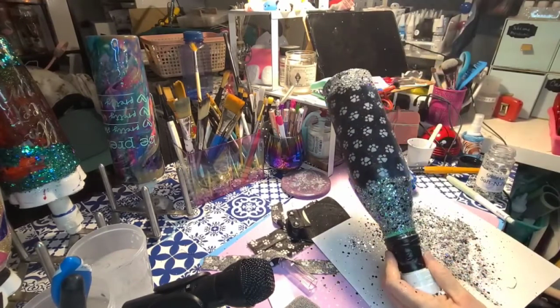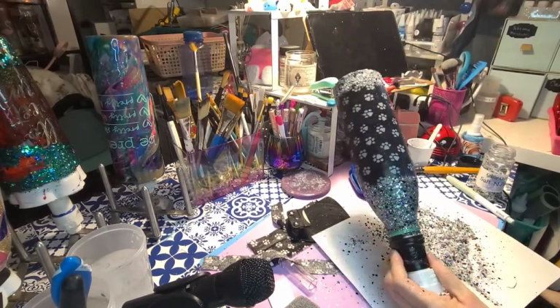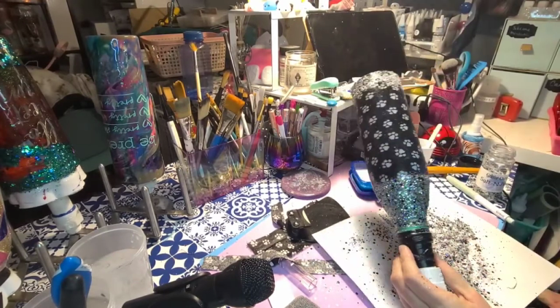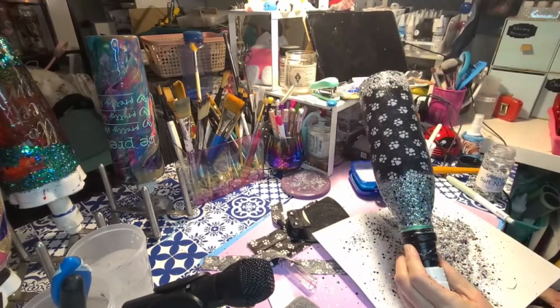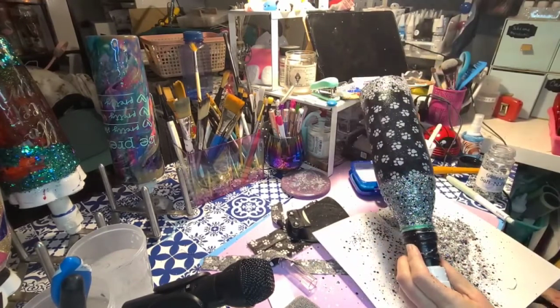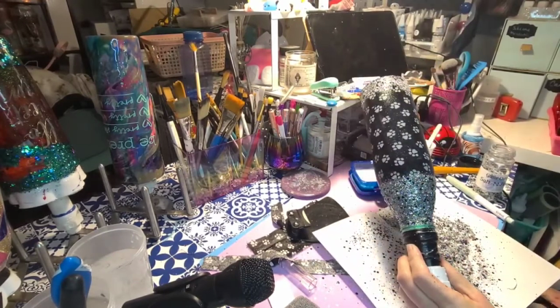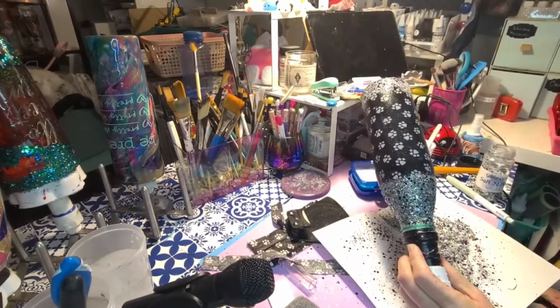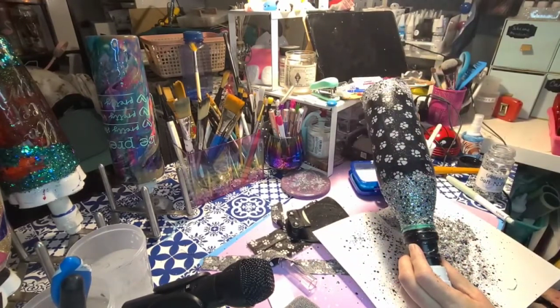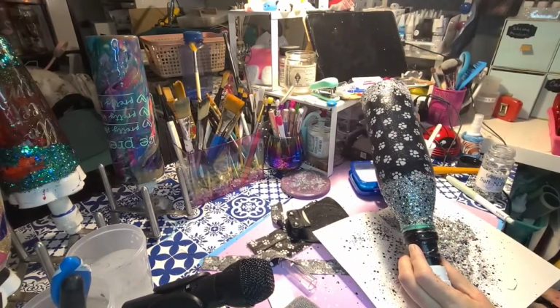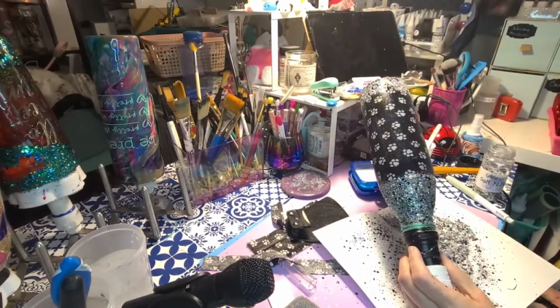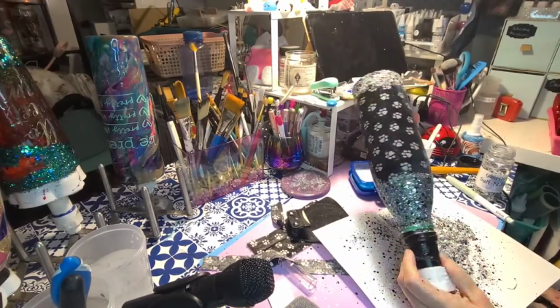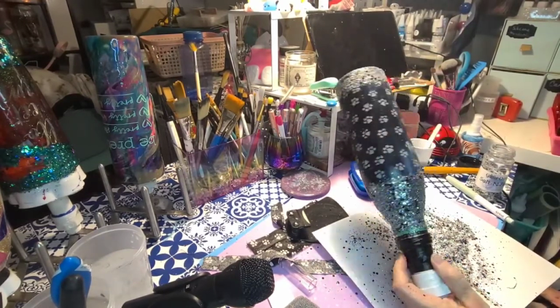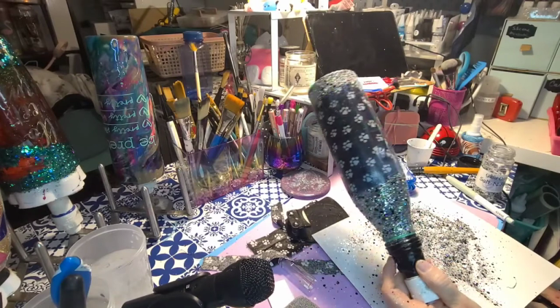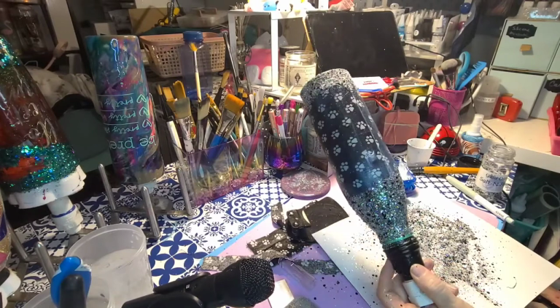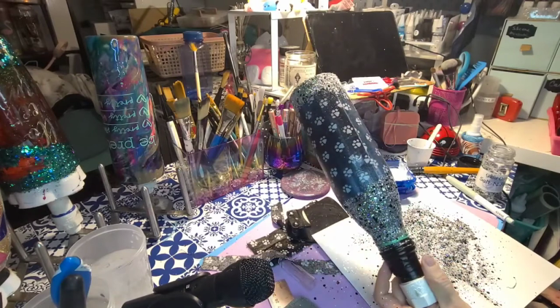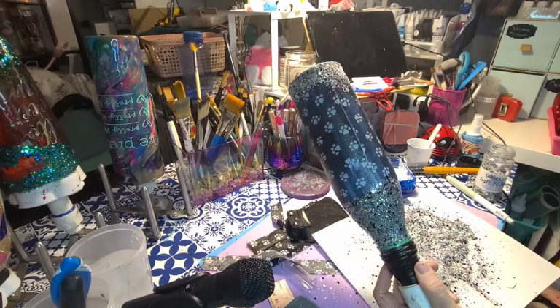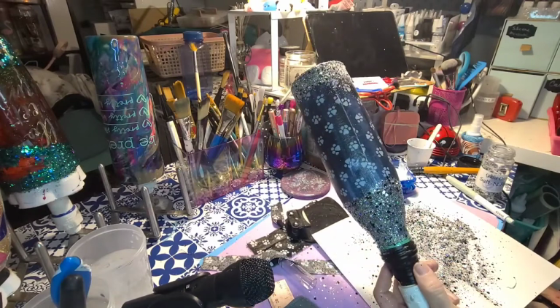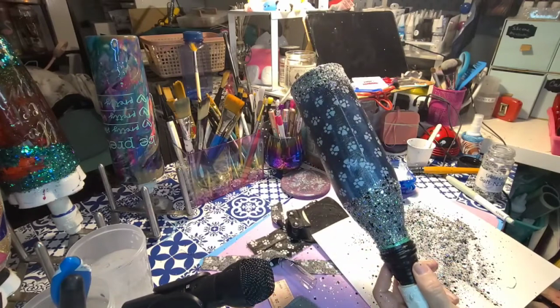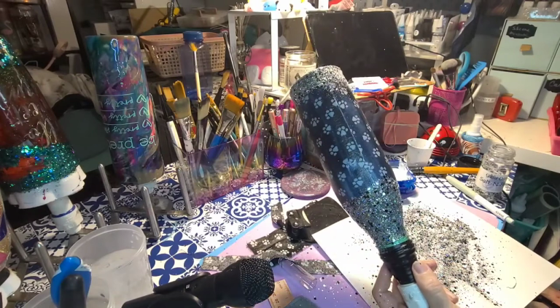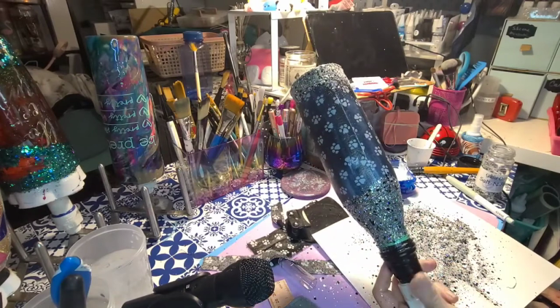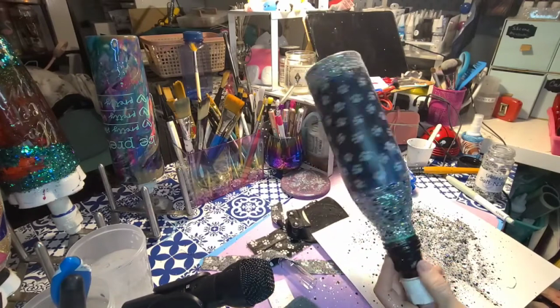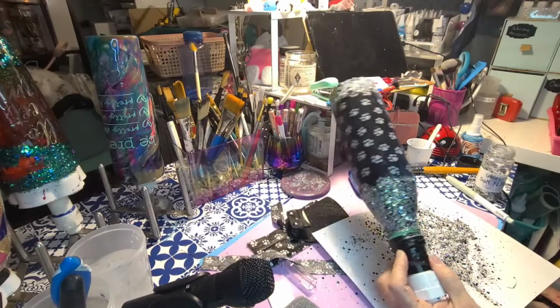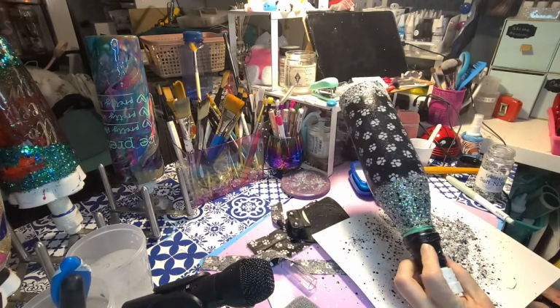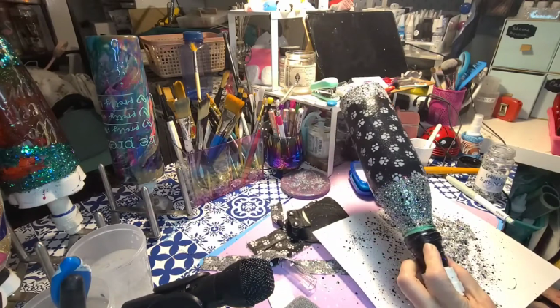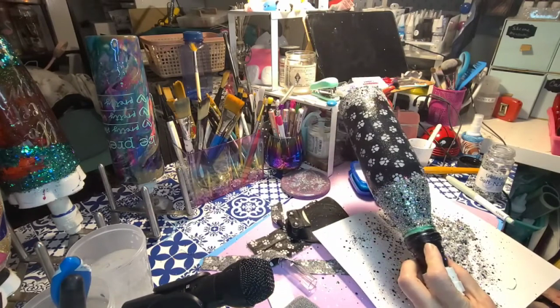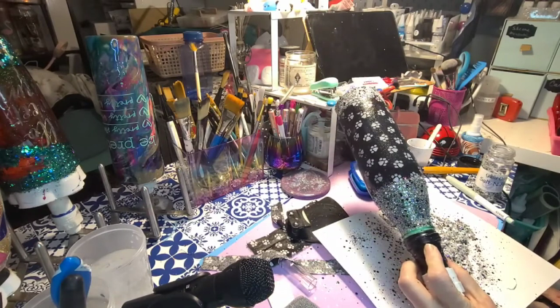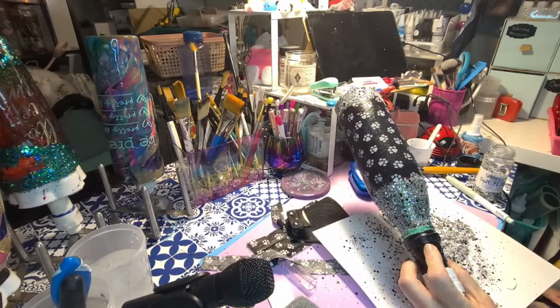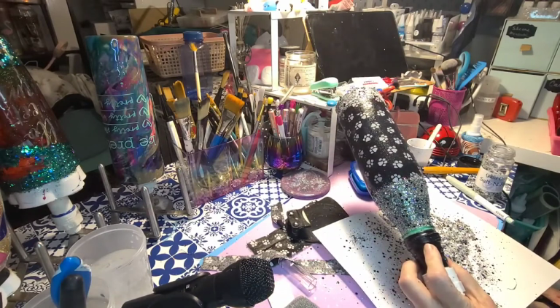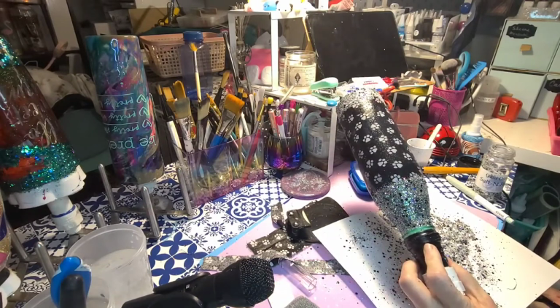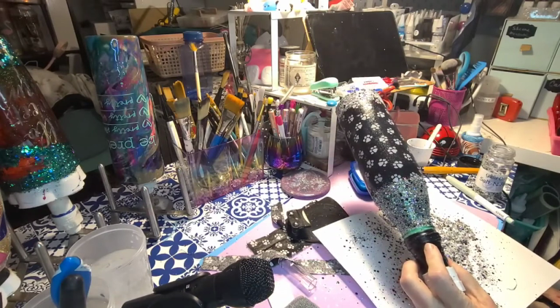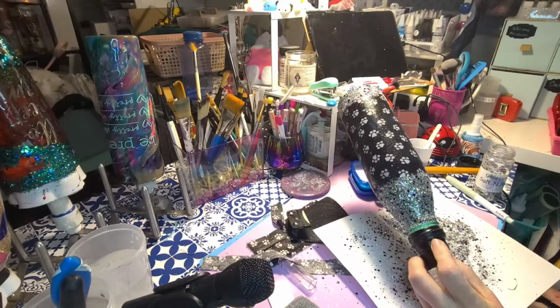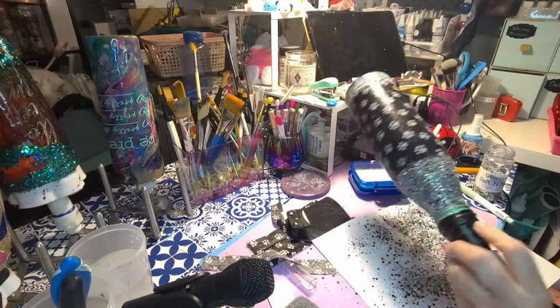We're going to let it dry and then do the epoxy. I'll bring you guys back and we'll get it epoxied and go from there. See you guys in a bit.